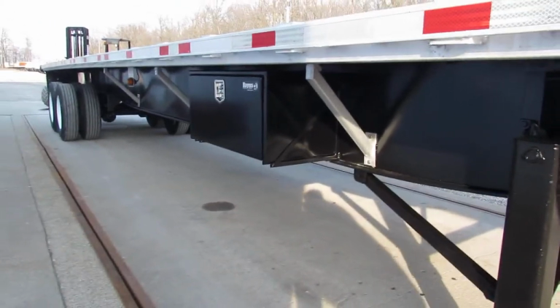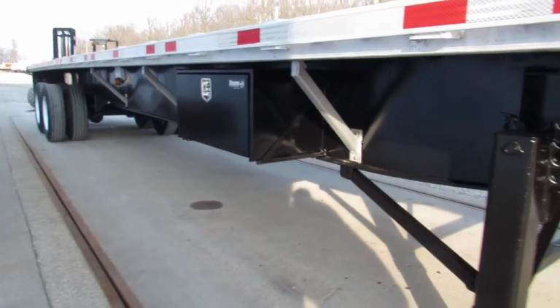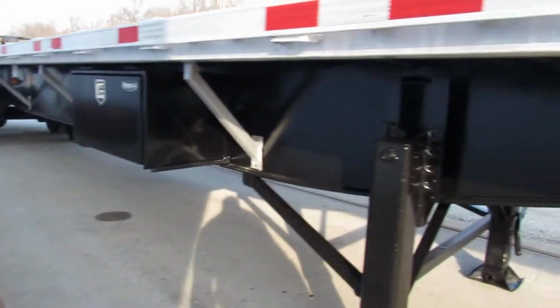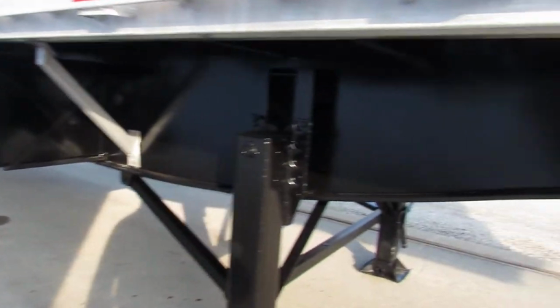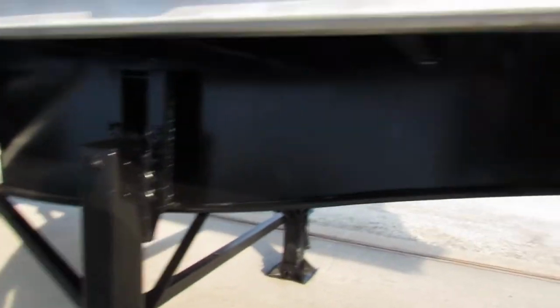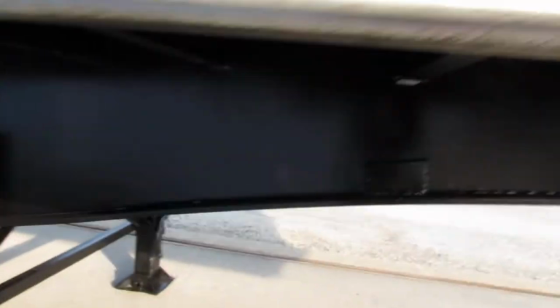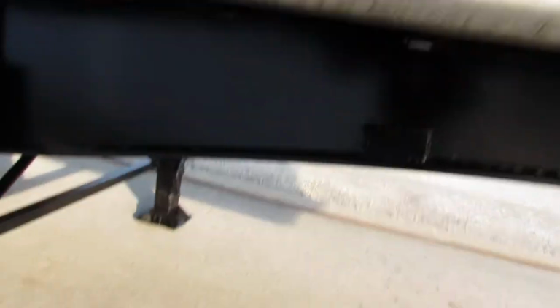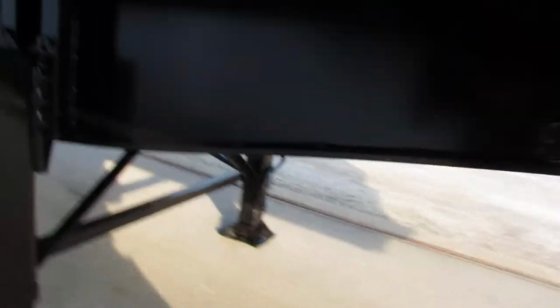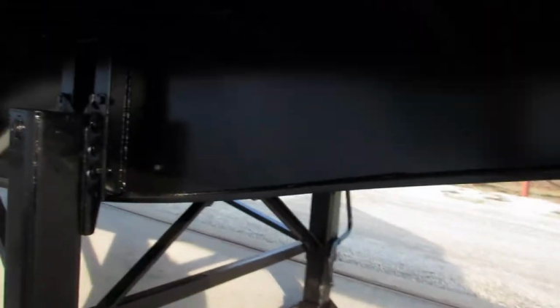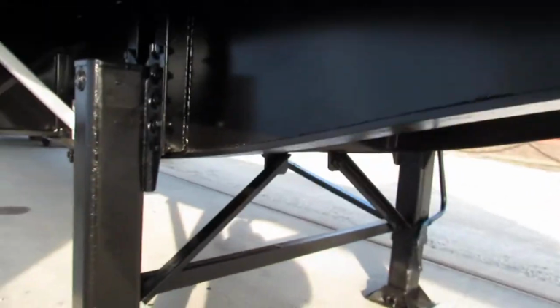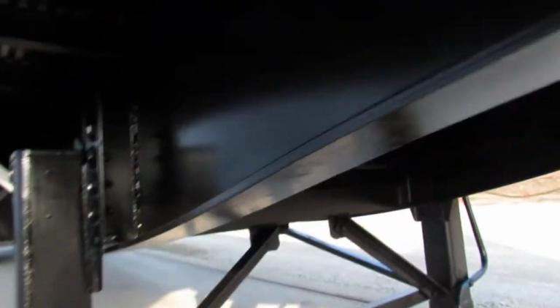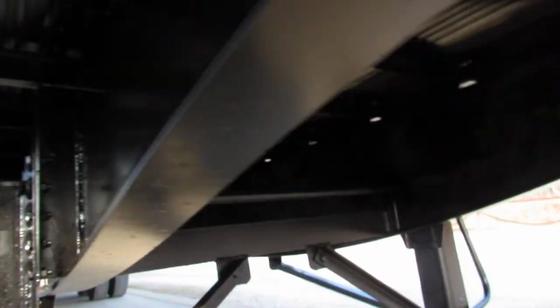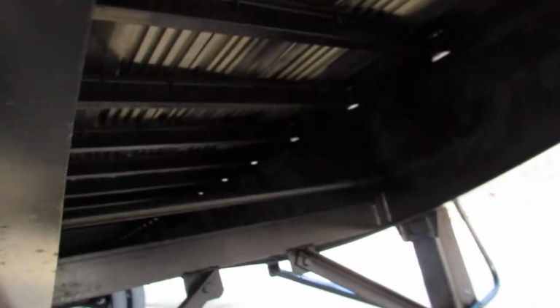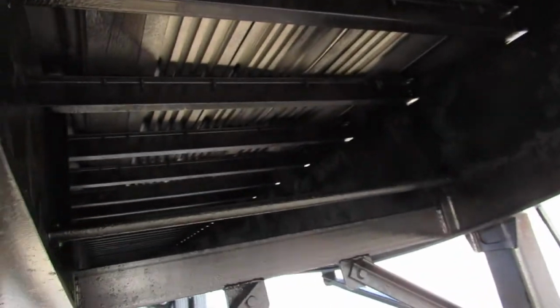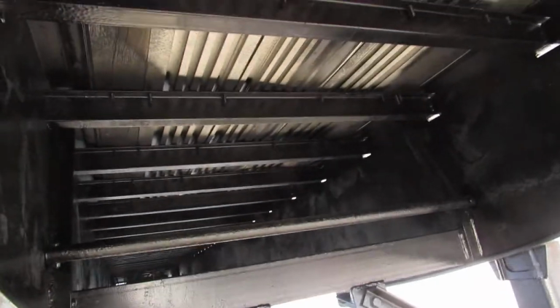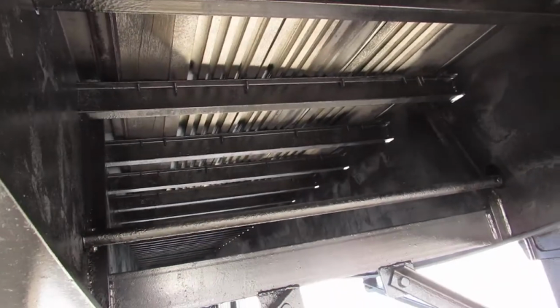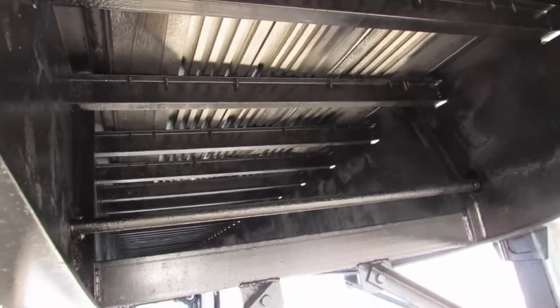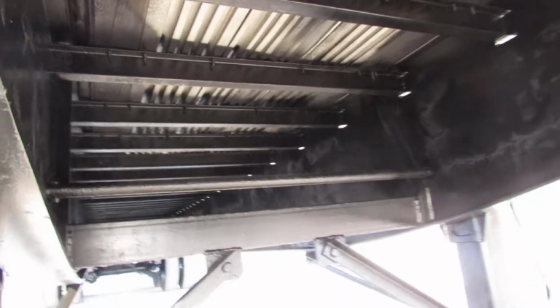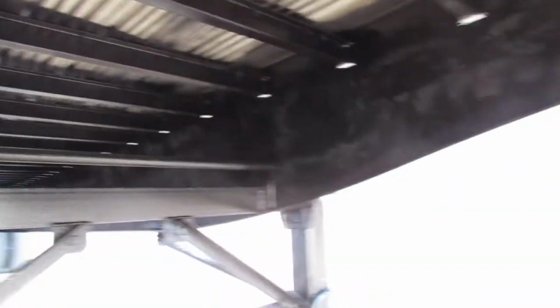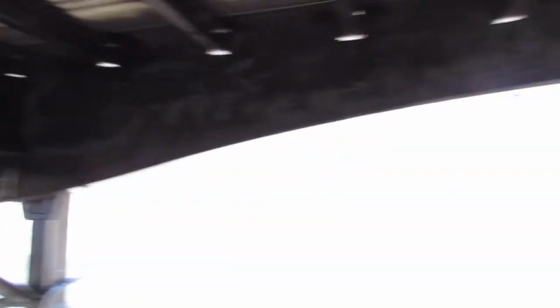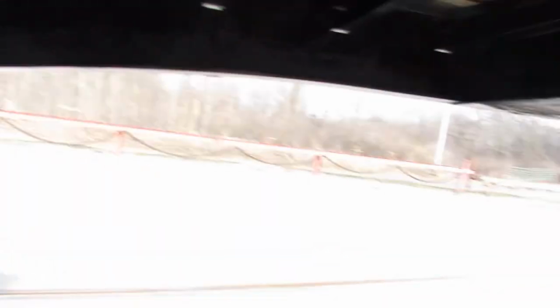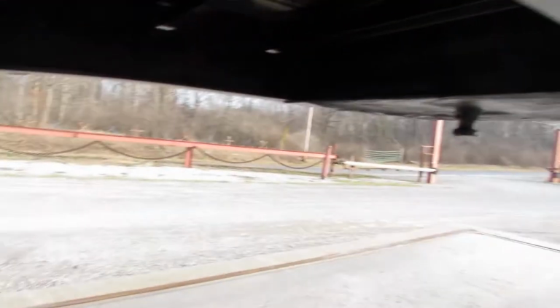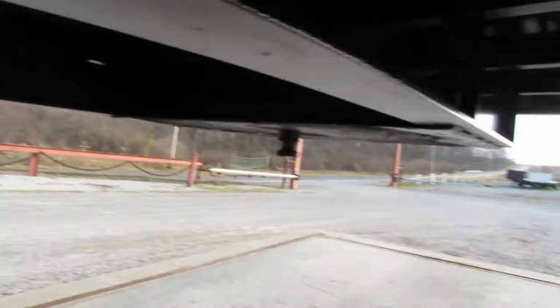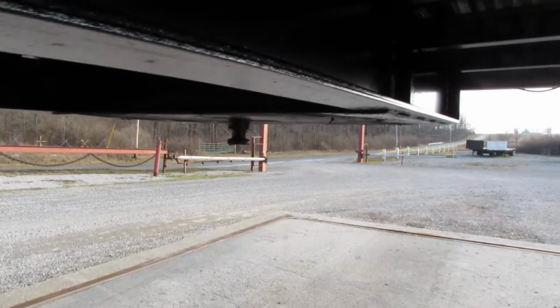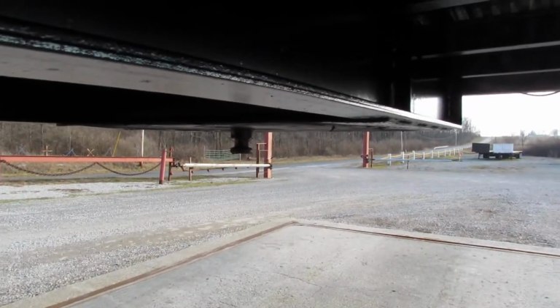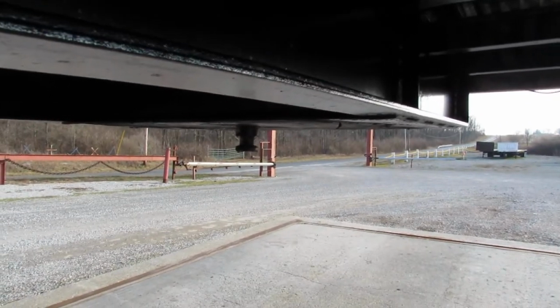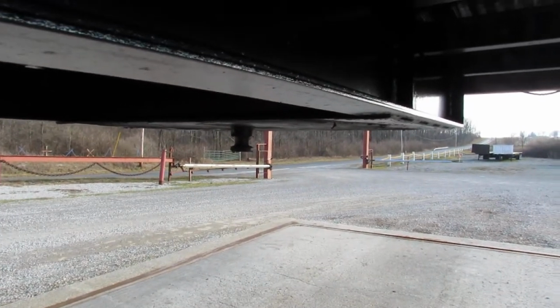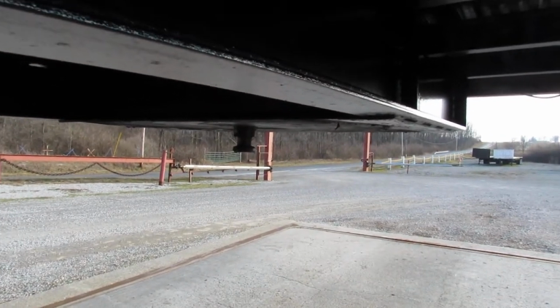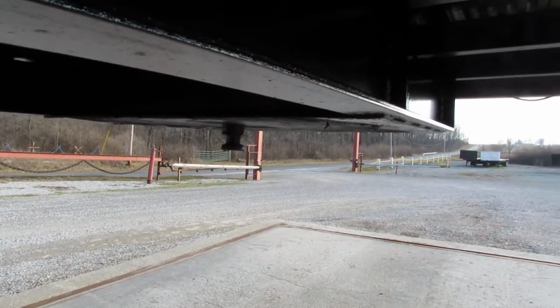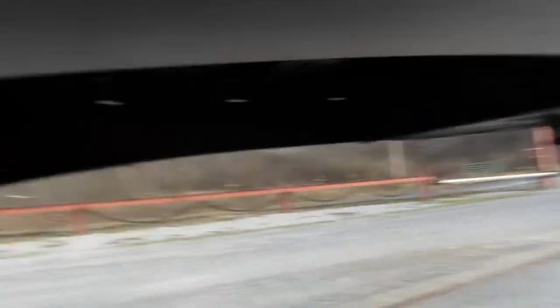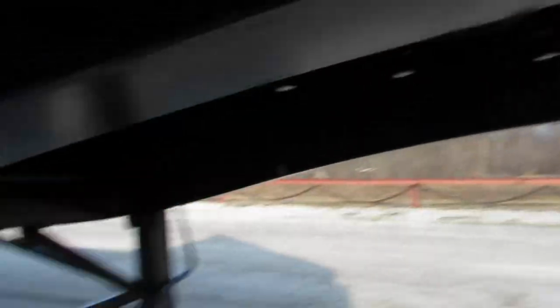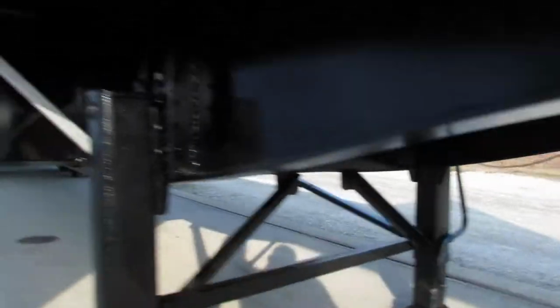As you can see, the beams on this have been blasted, primed, and repainted. The cross members have been reconditioned for you. We rotate around the kingpin plate — nice and flat, ready to come work for you.